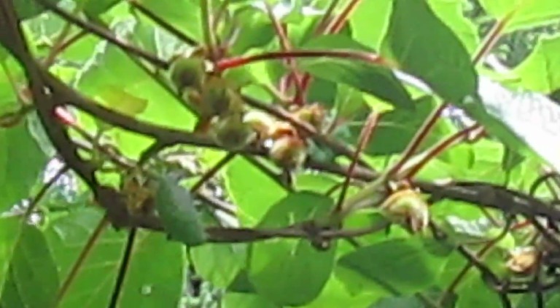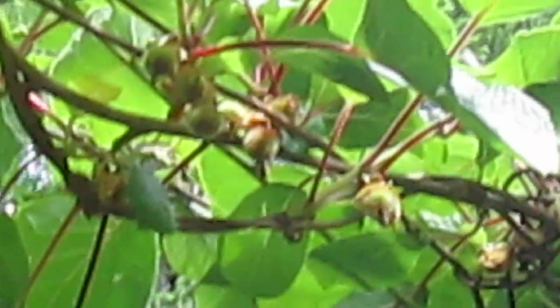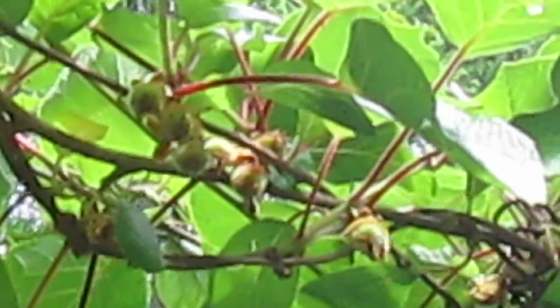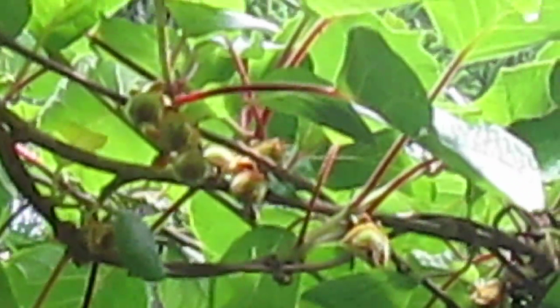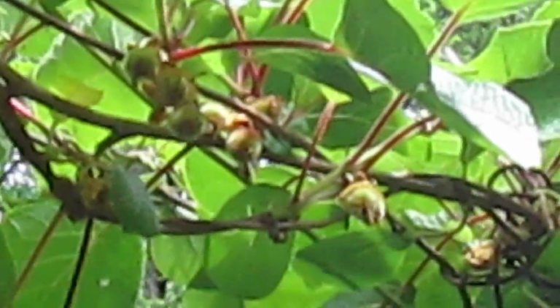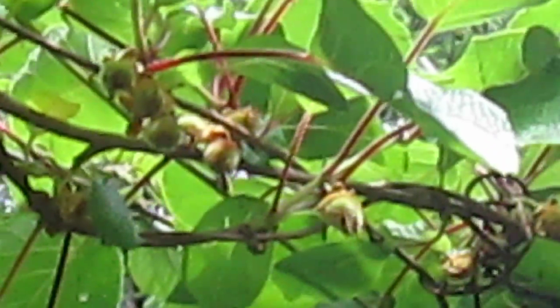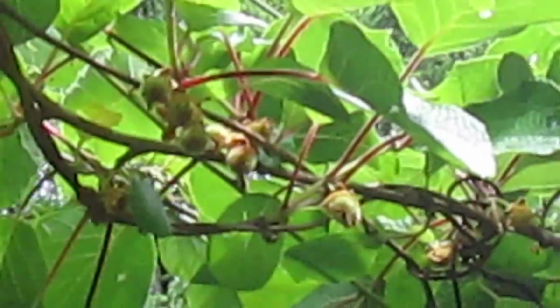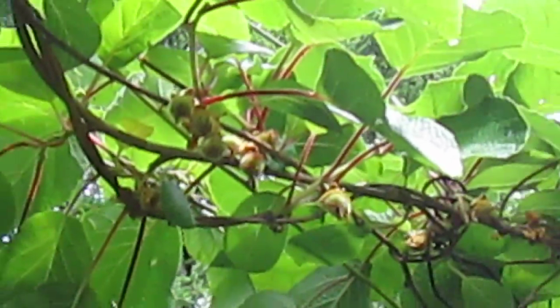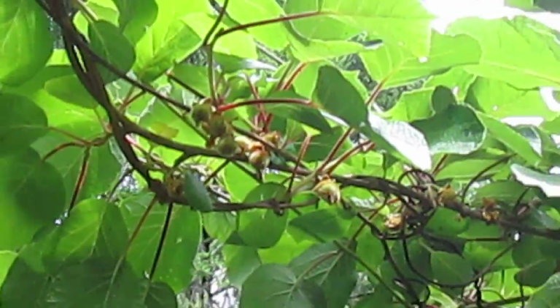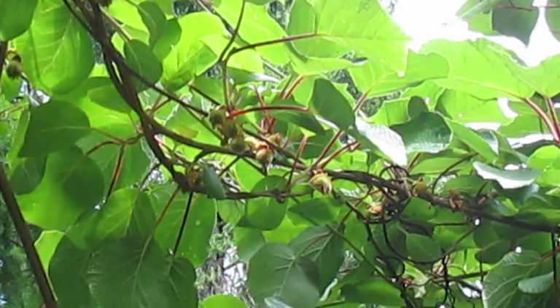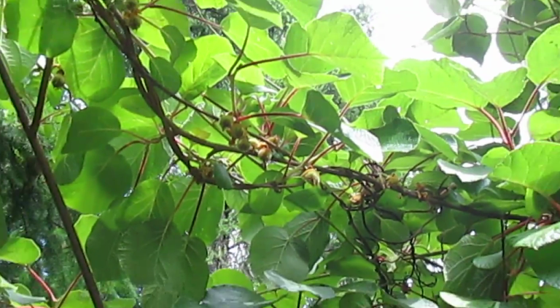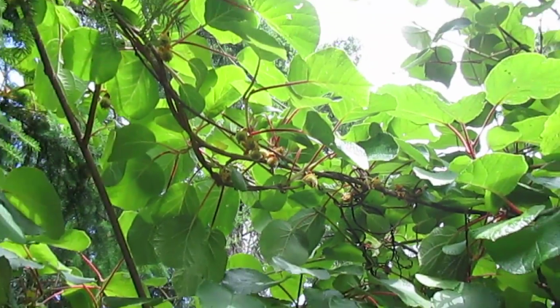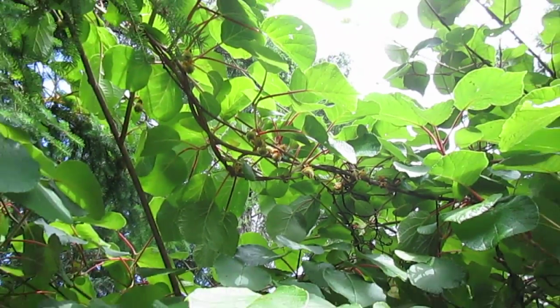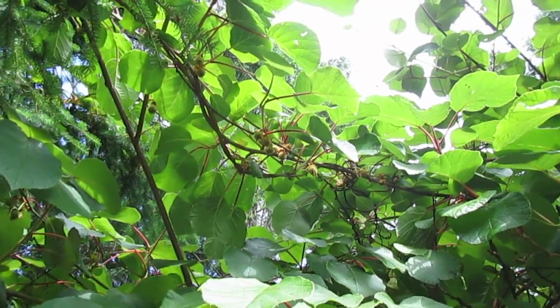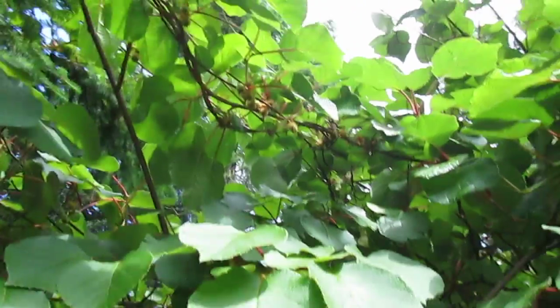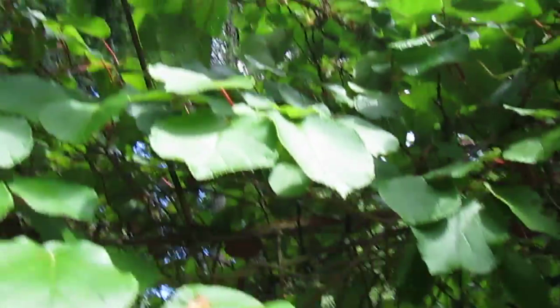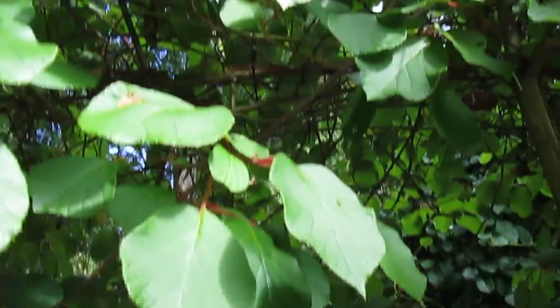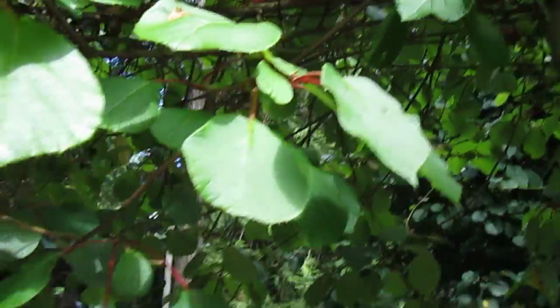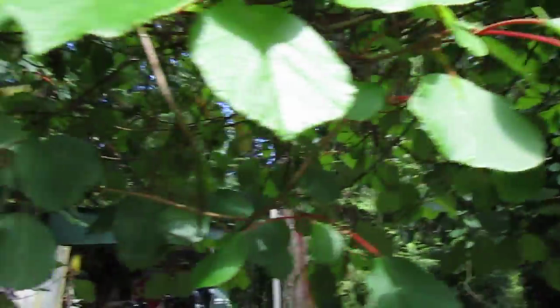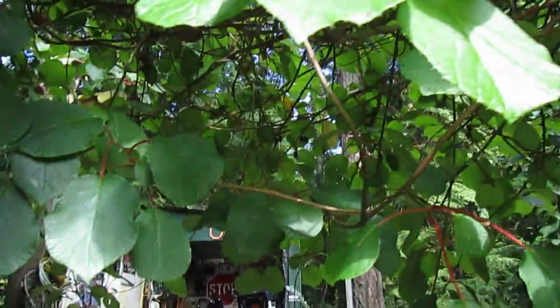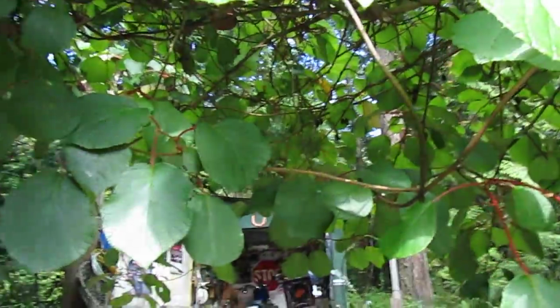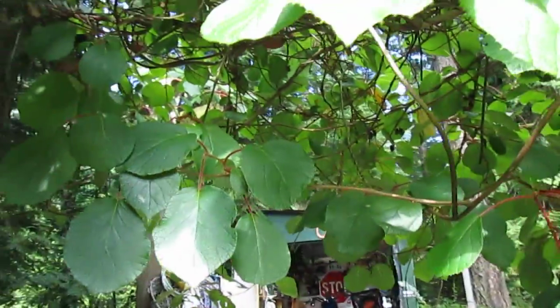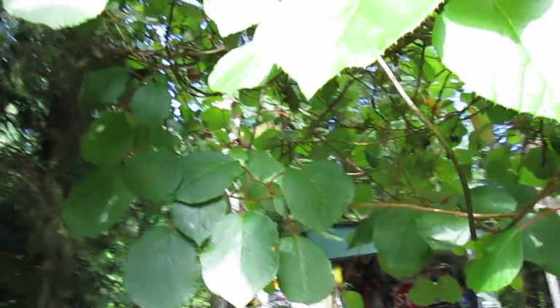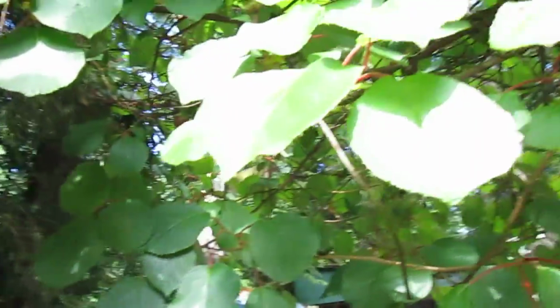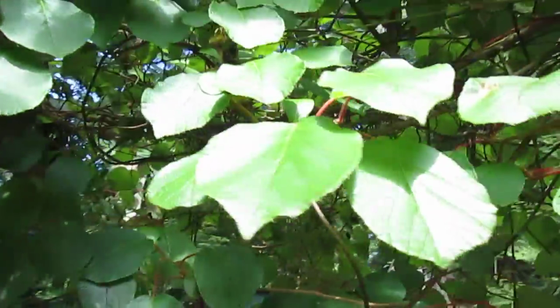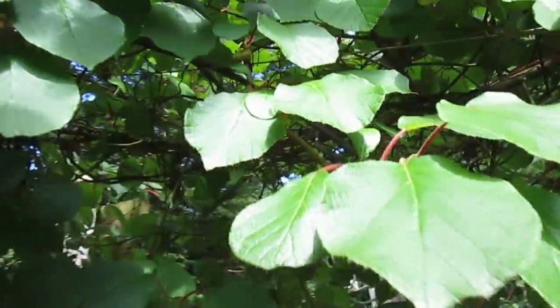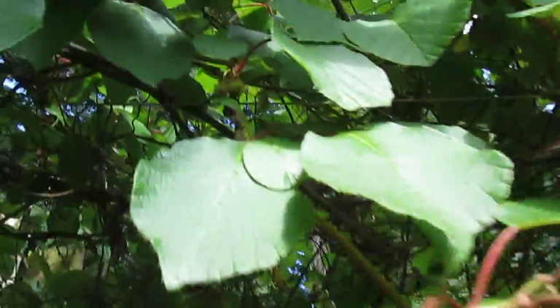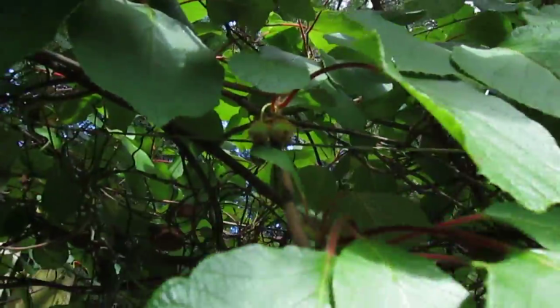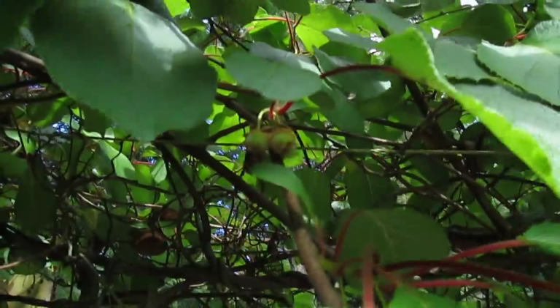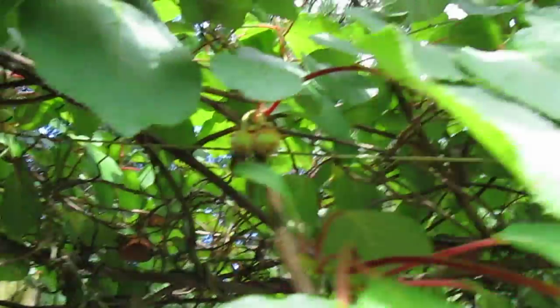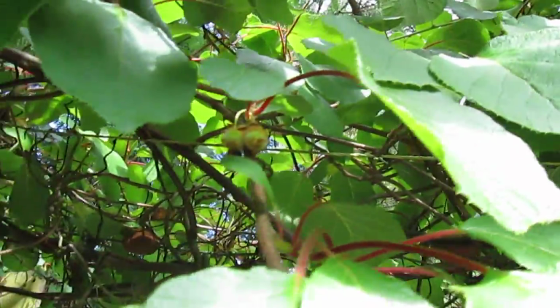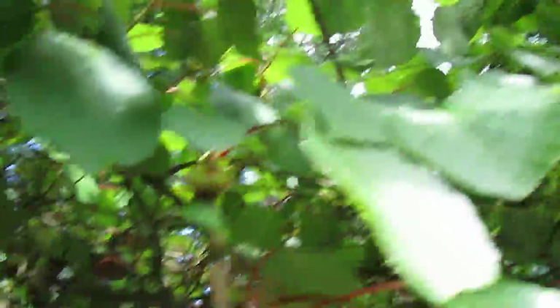Very easy to grow here on Salt Spring Island, British Columbia, Canada. If you live in zone 8b or so, or higher, maybe you should try growing some kiwis.